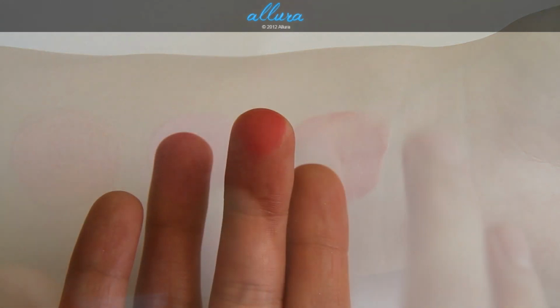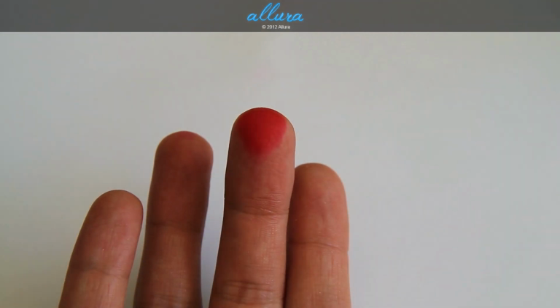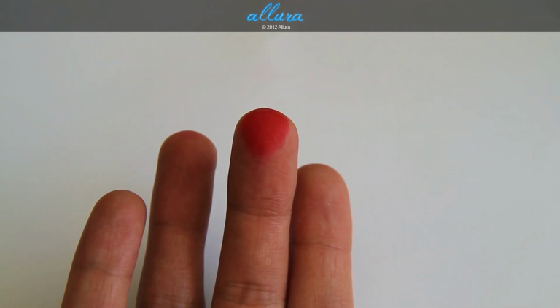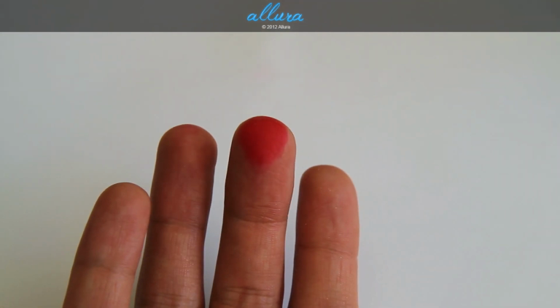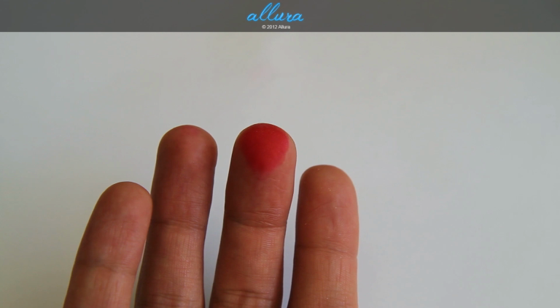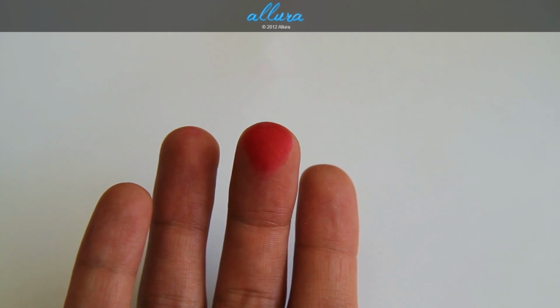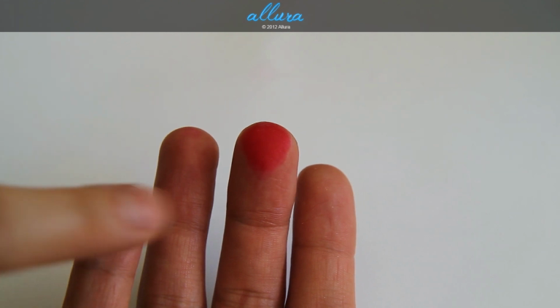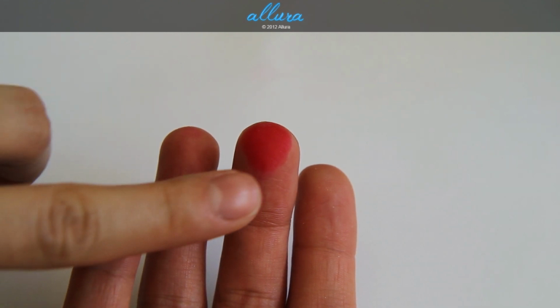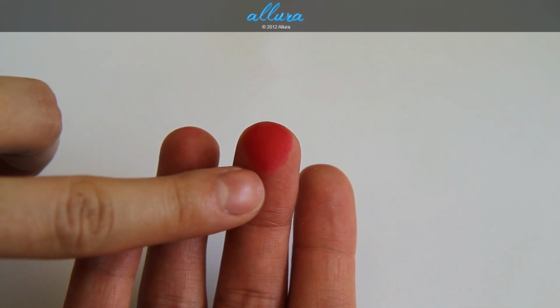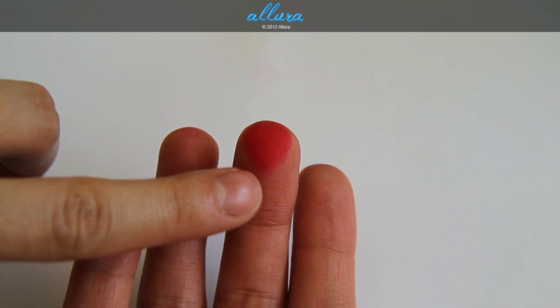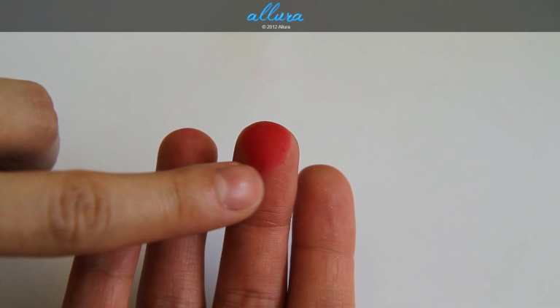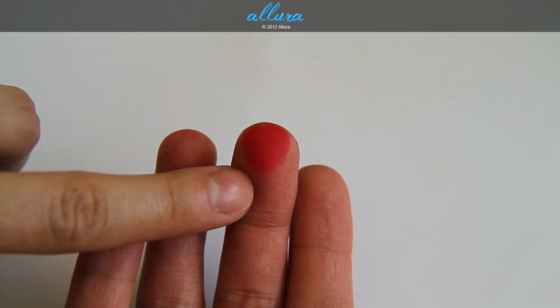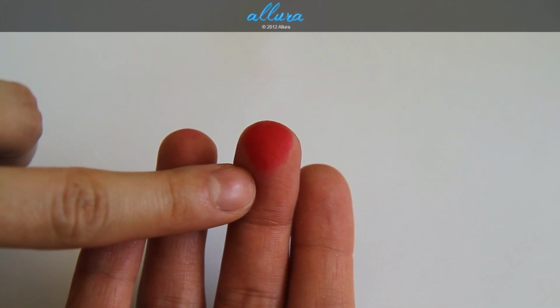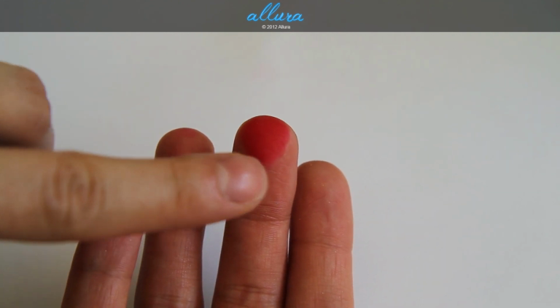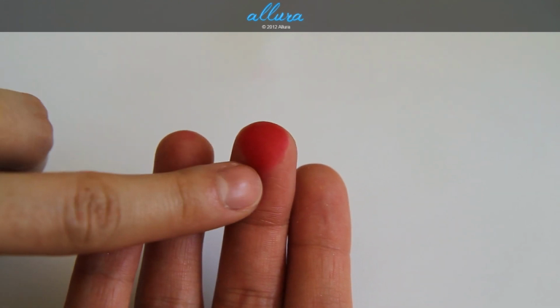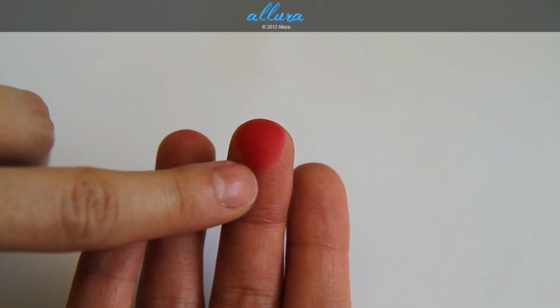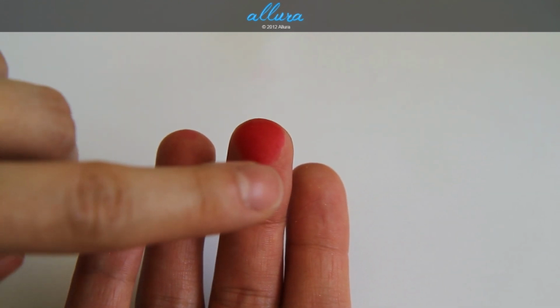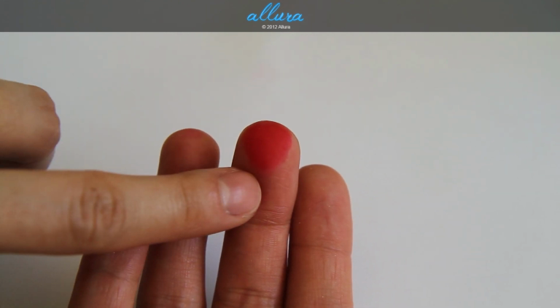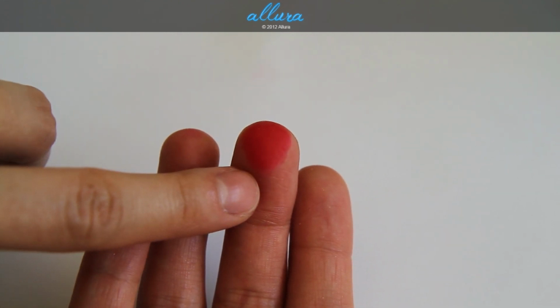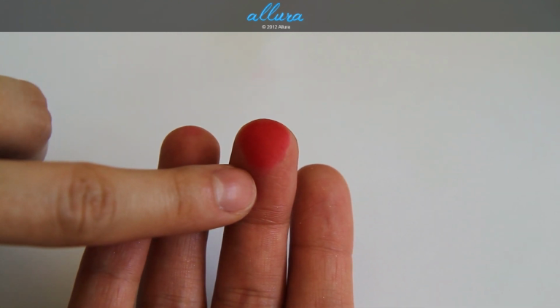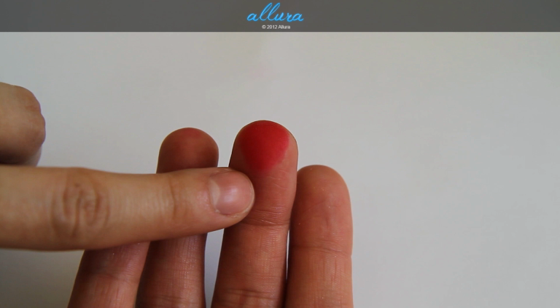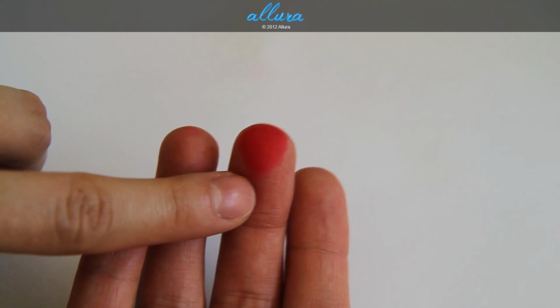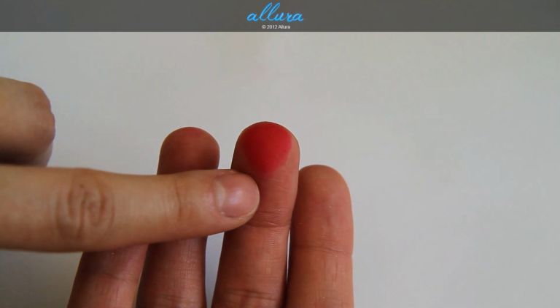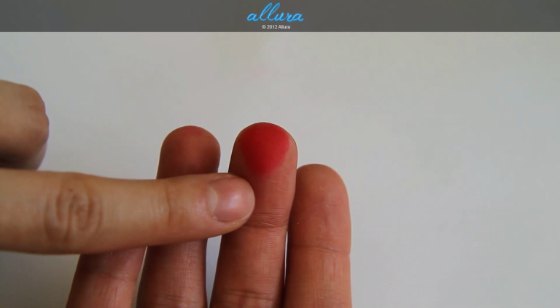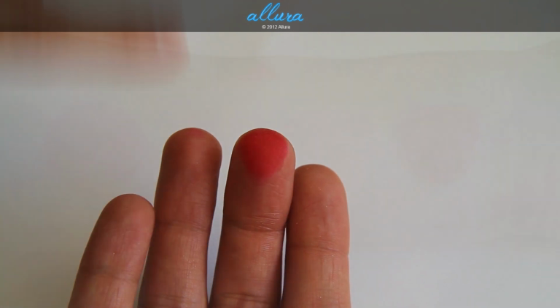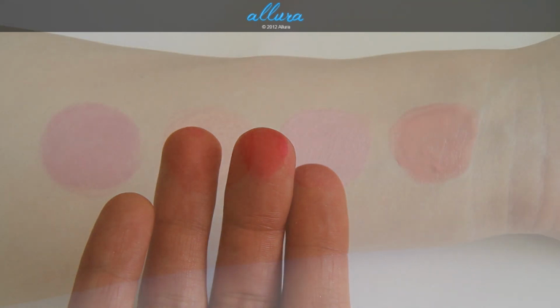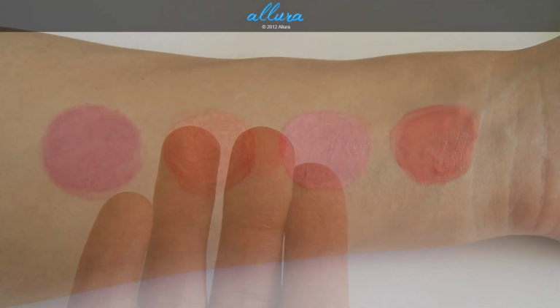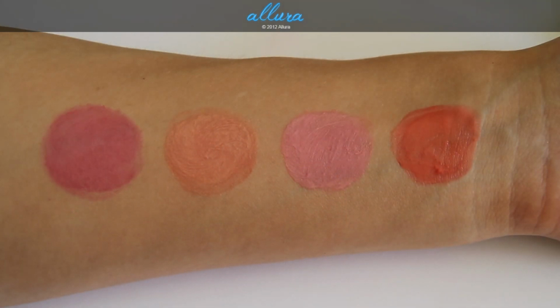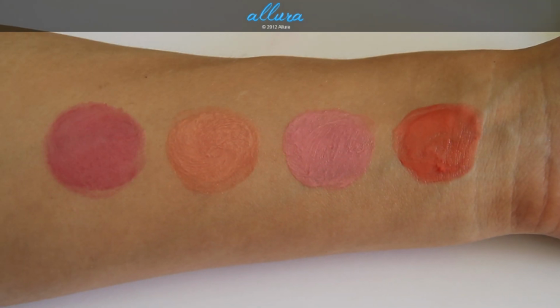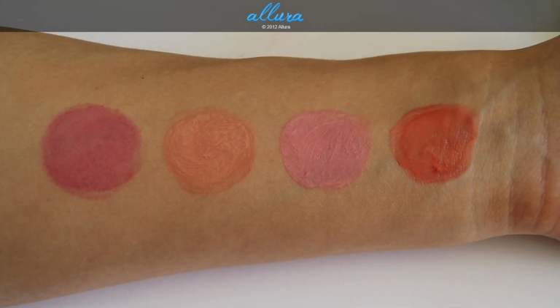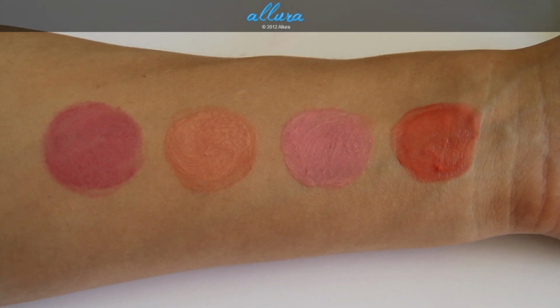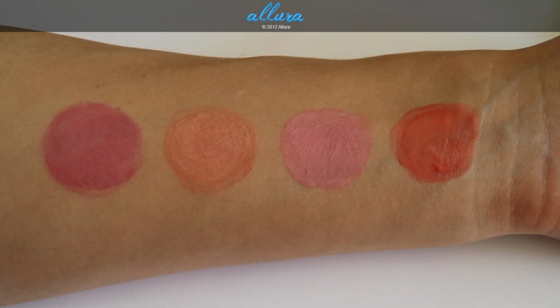Just to show you what I'm talking about — this is the finger I swatched with, and this is after scrubbing my finger with a makeup wipe over and over and over. There you have all the colors.